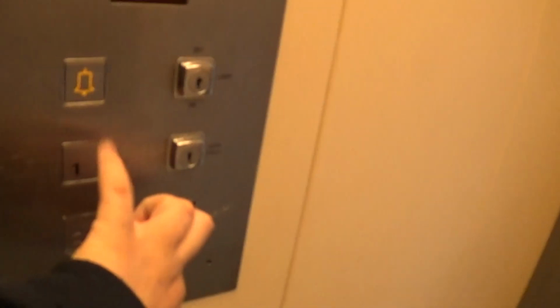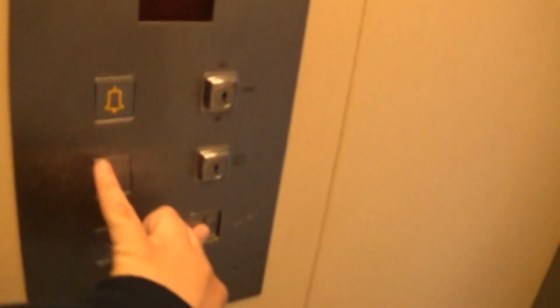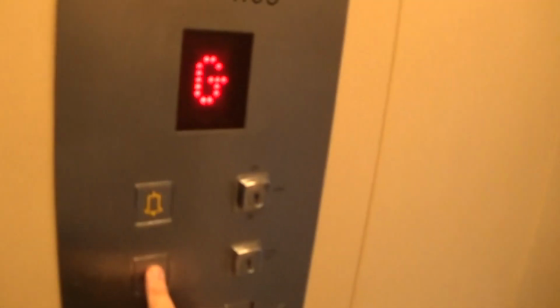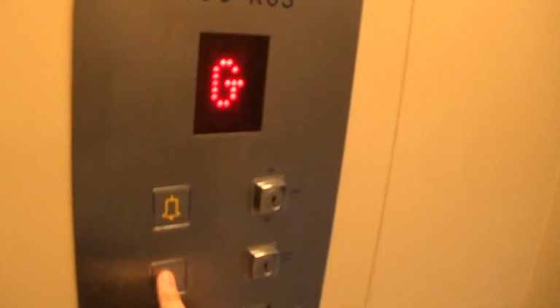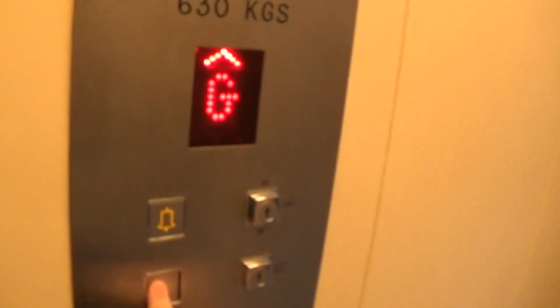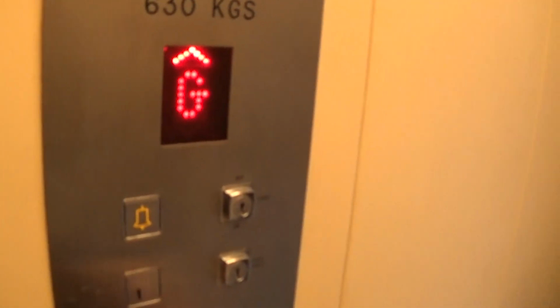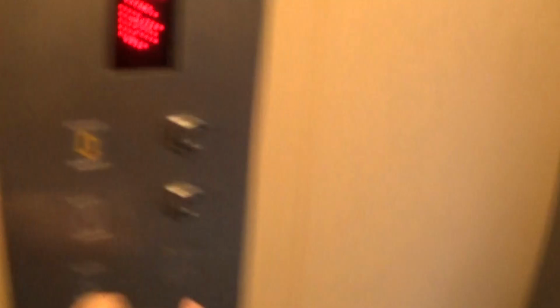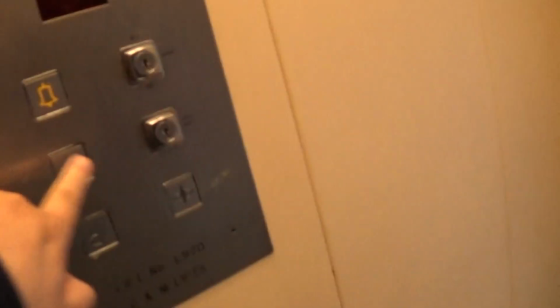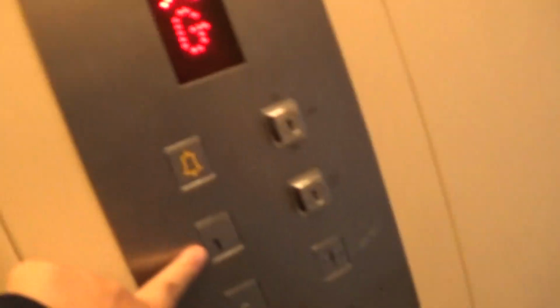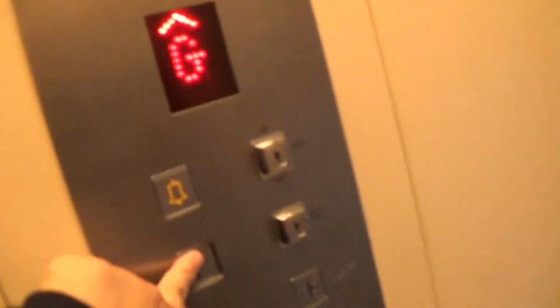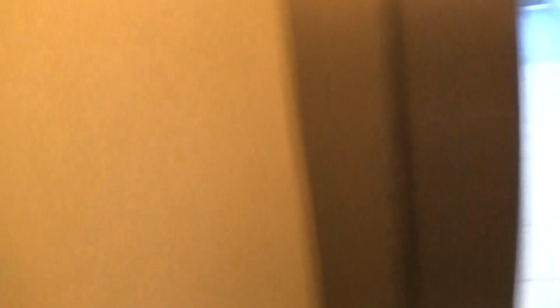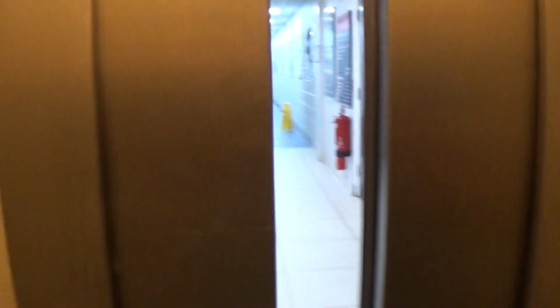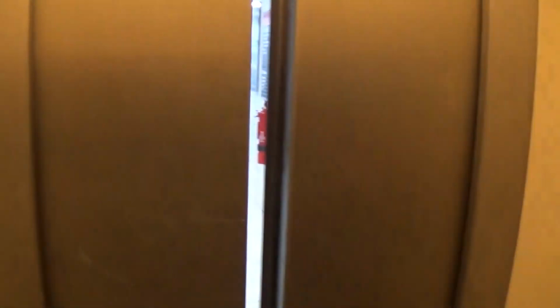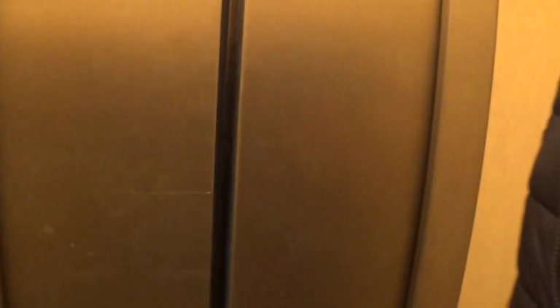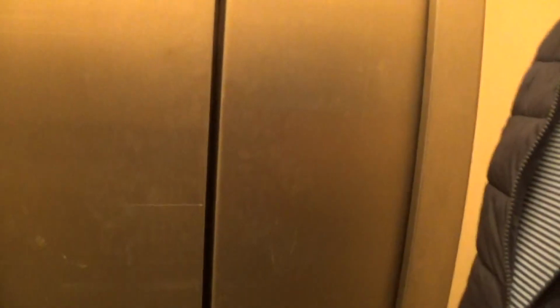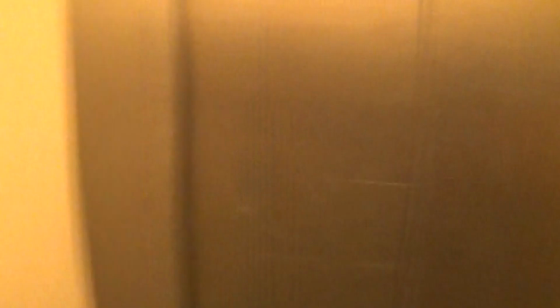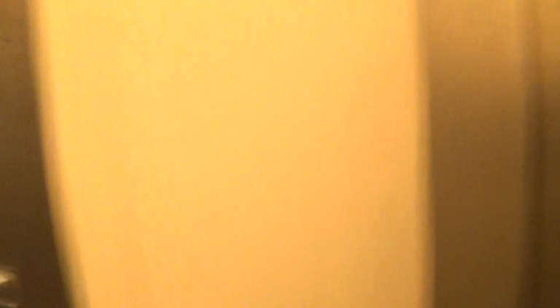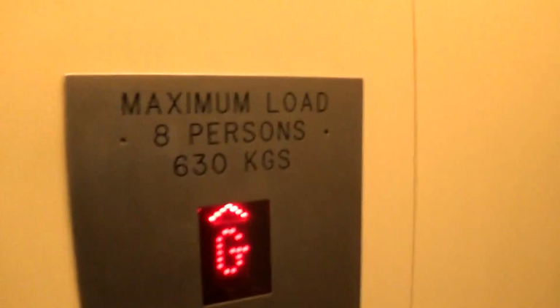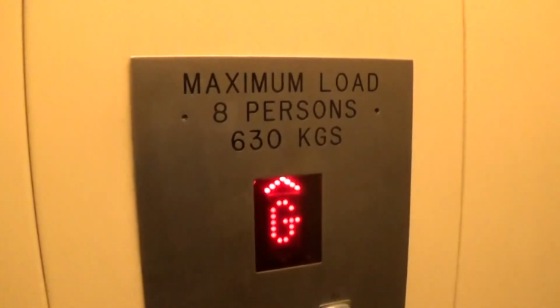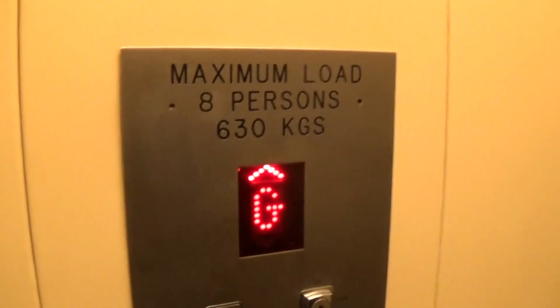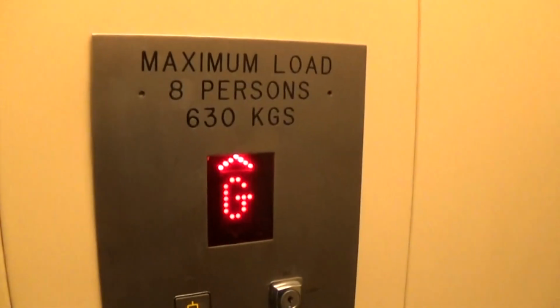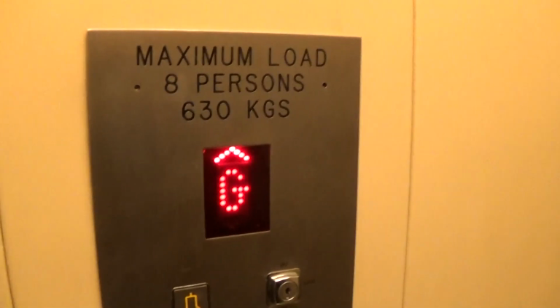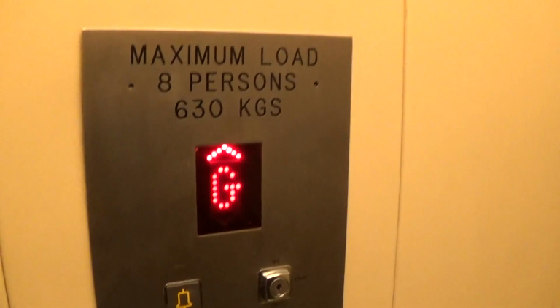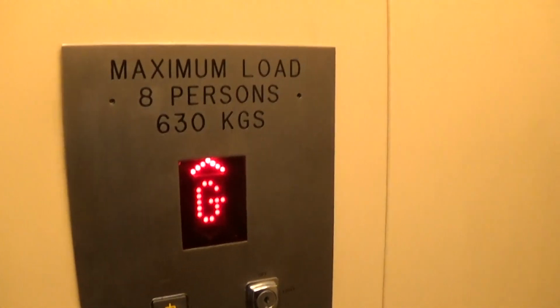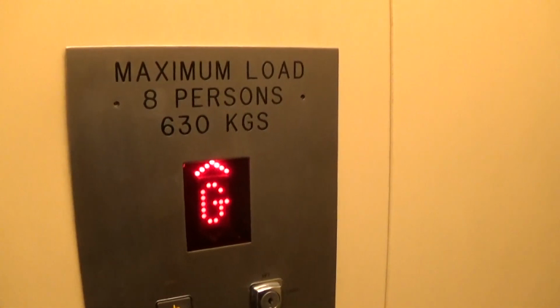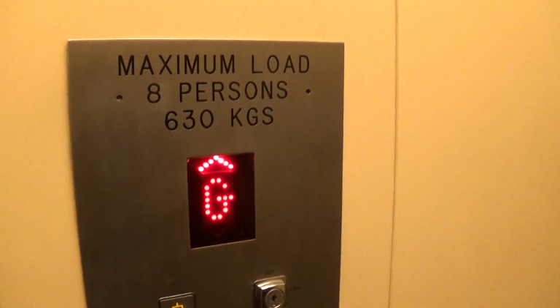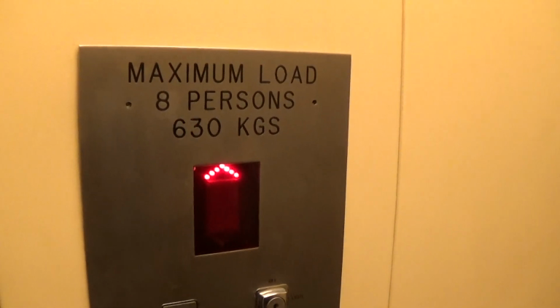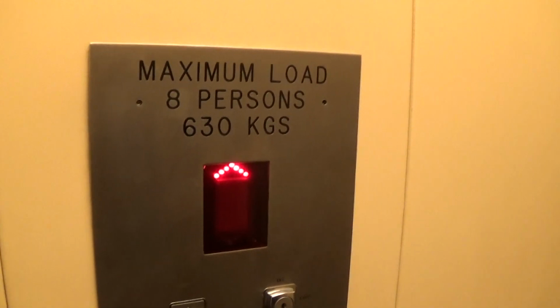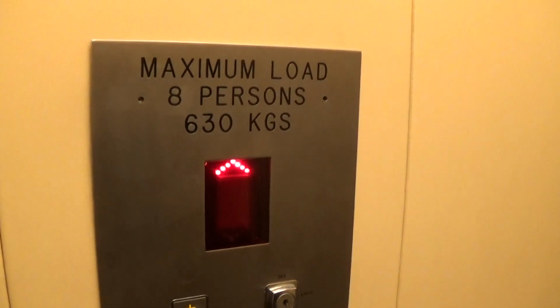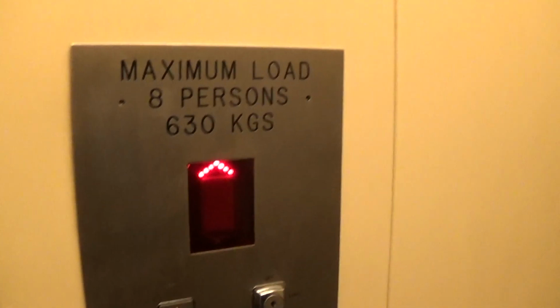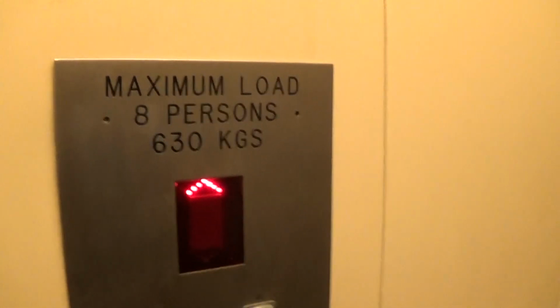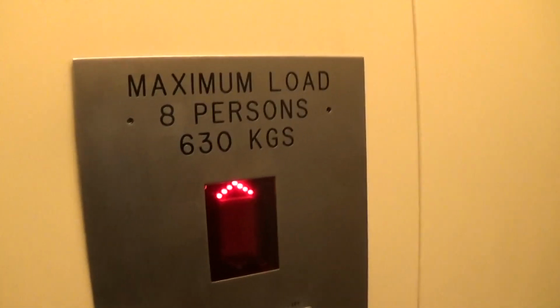Do you want me to? Yeah. No, stop please. Do you know what? We have an instant door close. Capacity is 630 kilos, 8 persons, built in 1993.